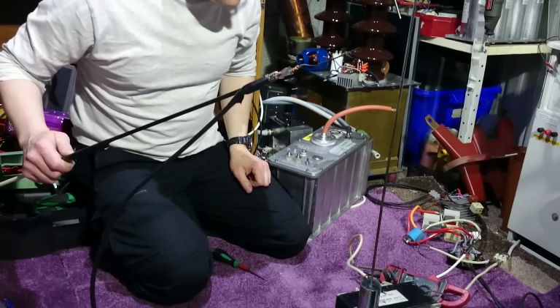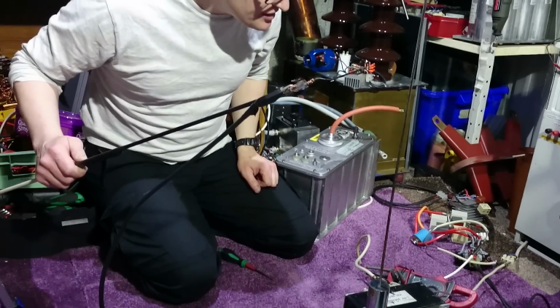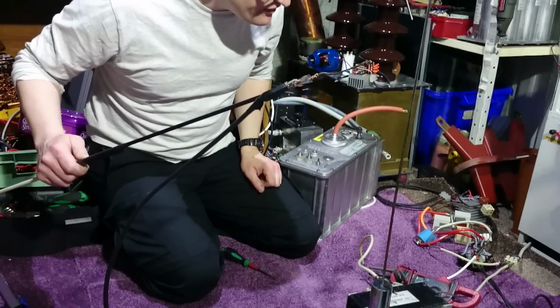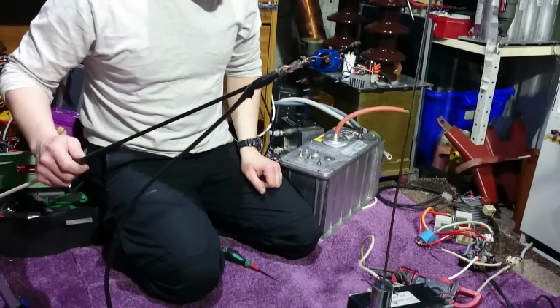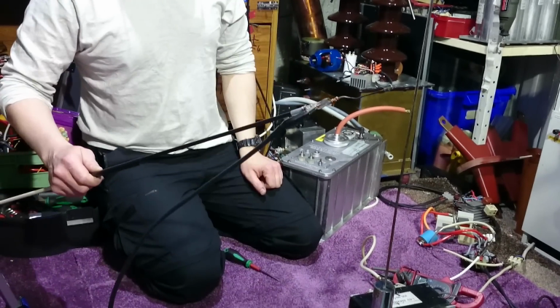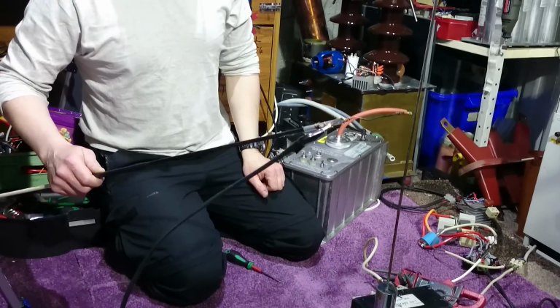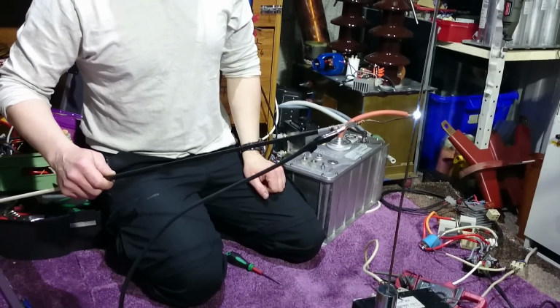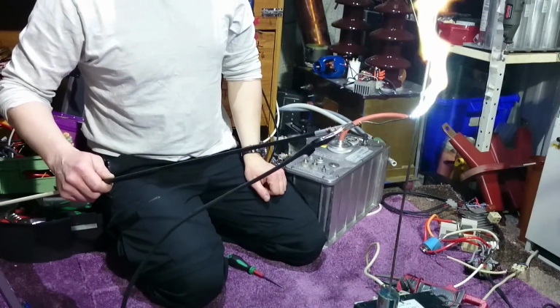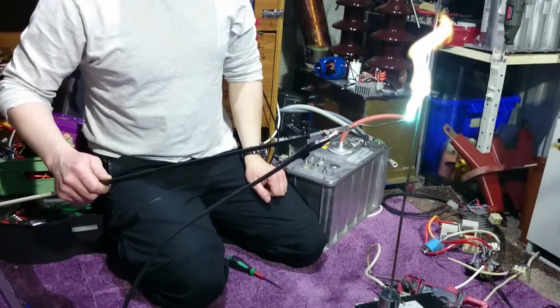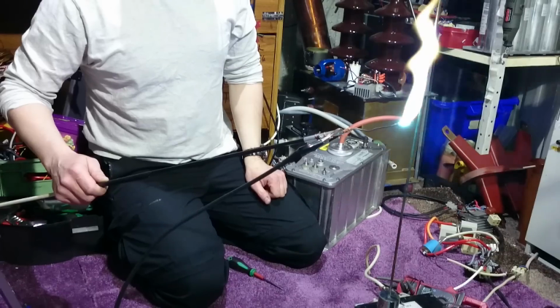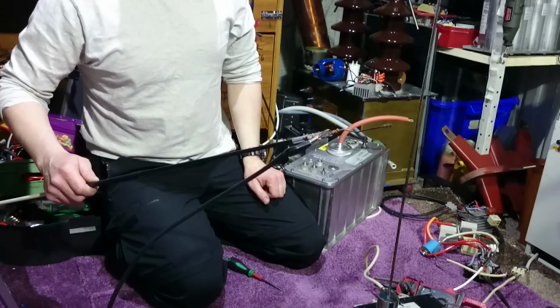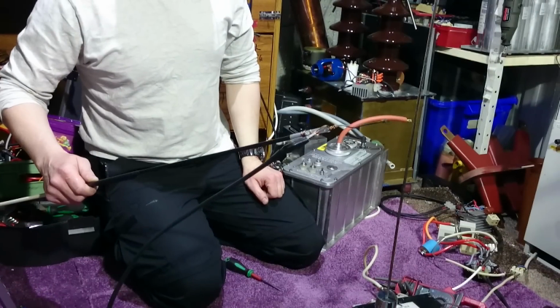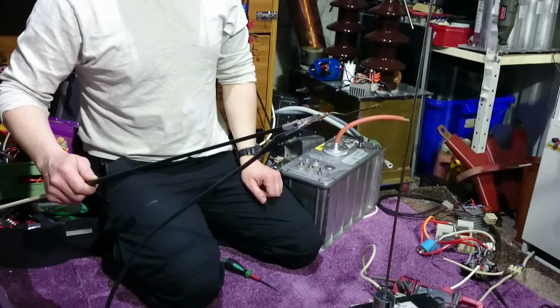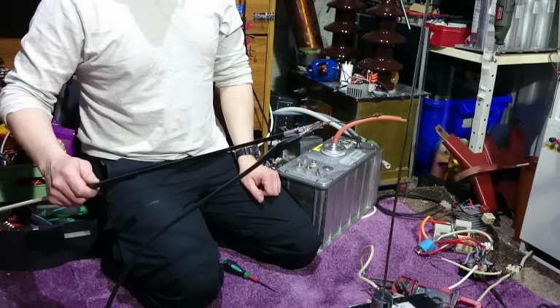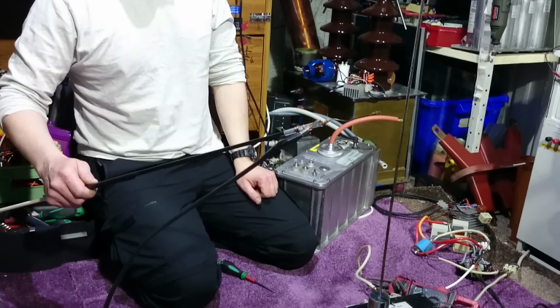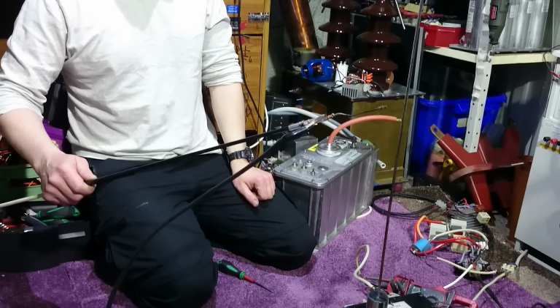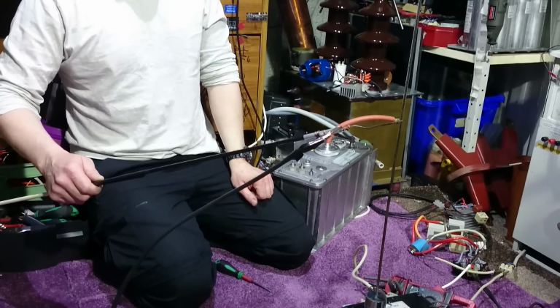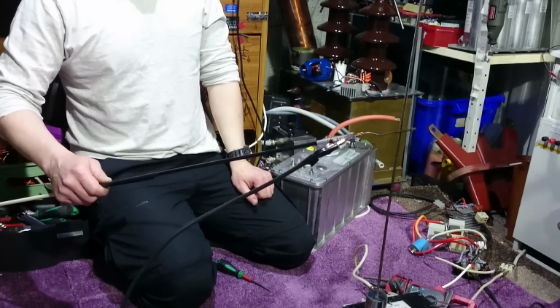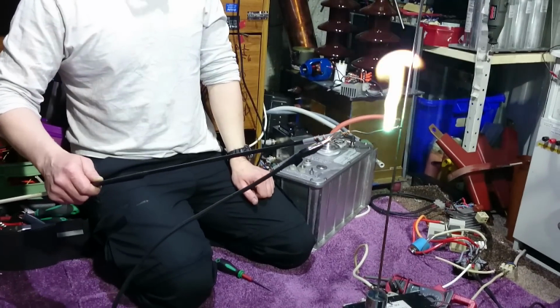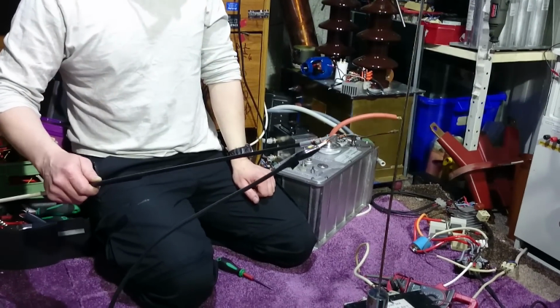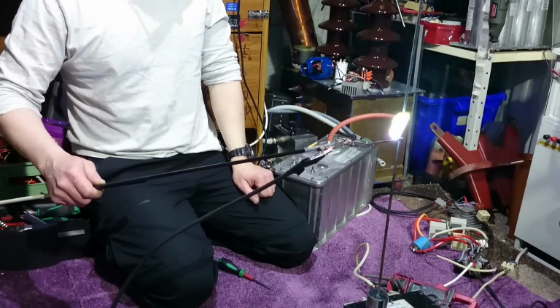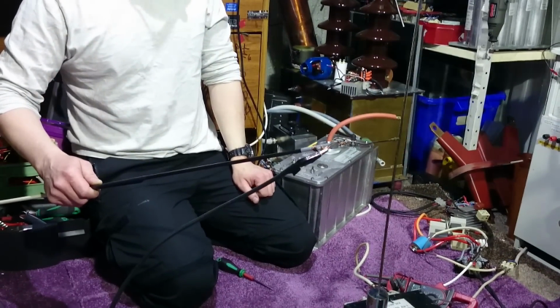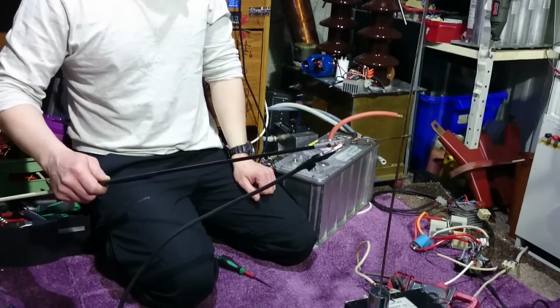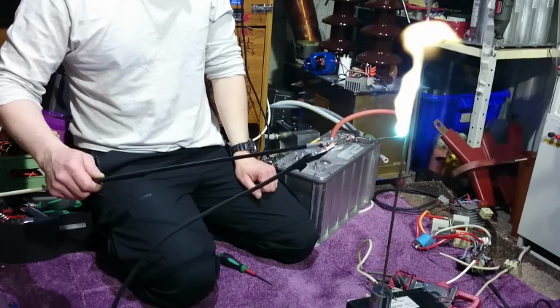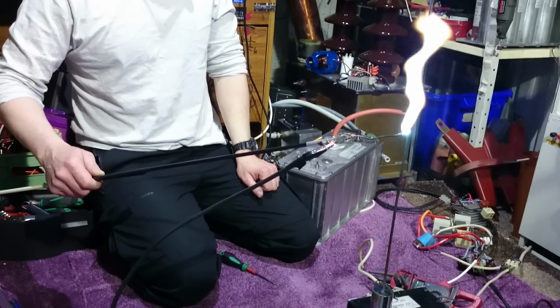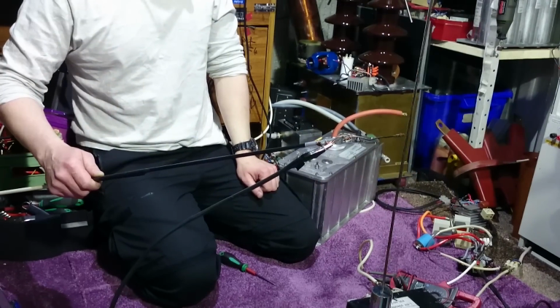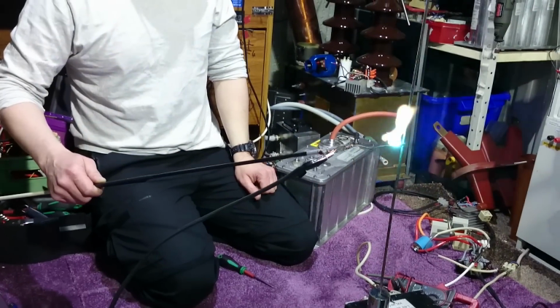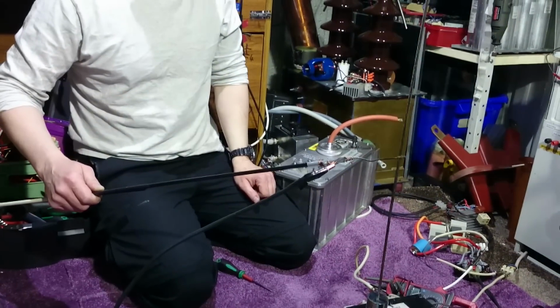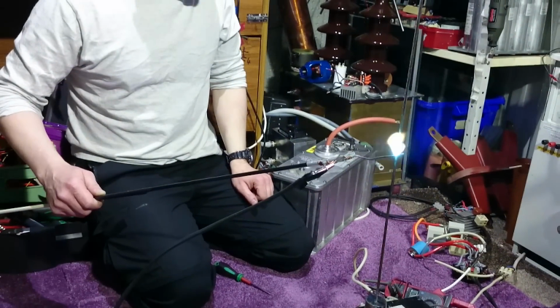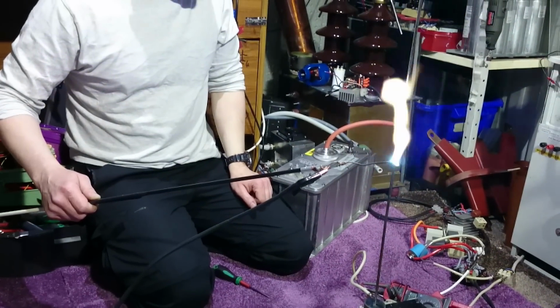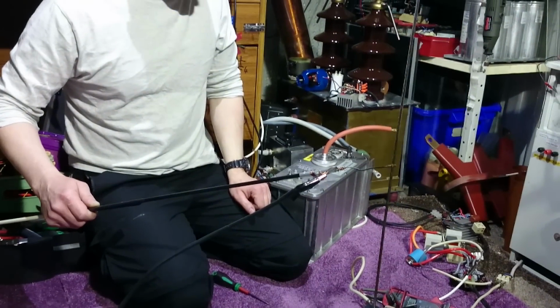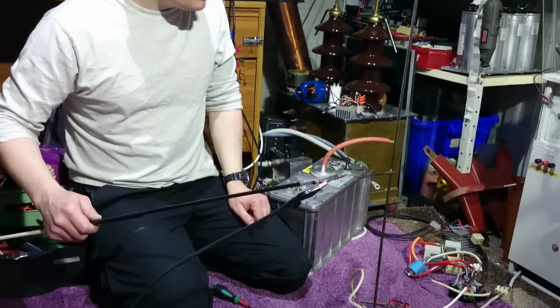That is 7.3 amps at the minute — 44 amps it's pulling. Bloody hell. That's pretty even.